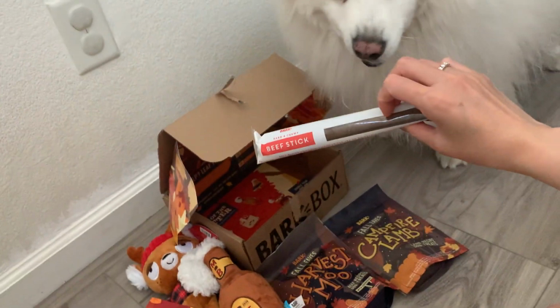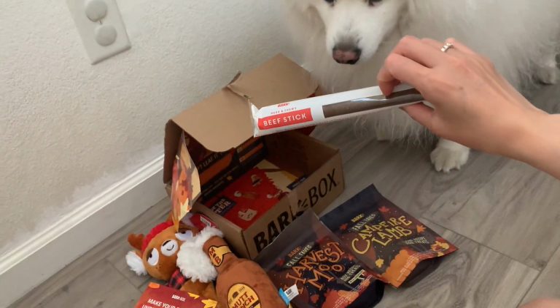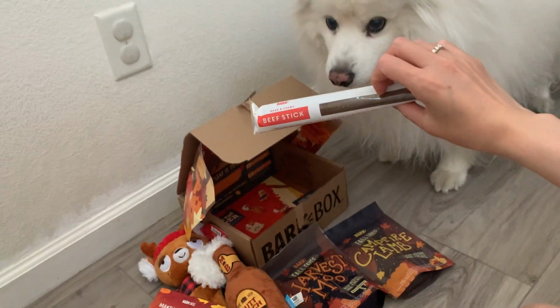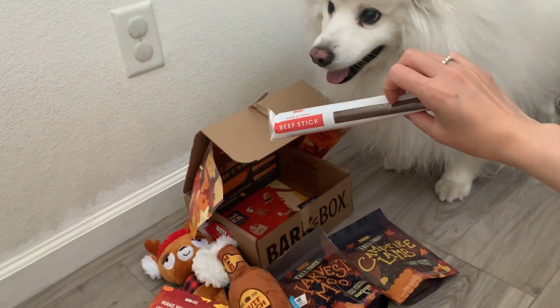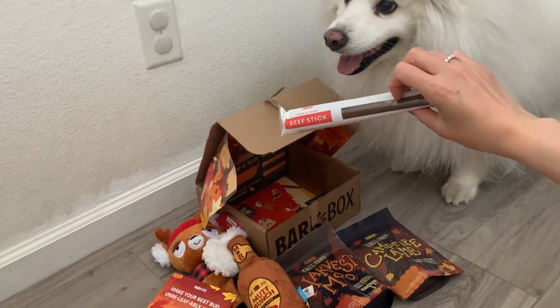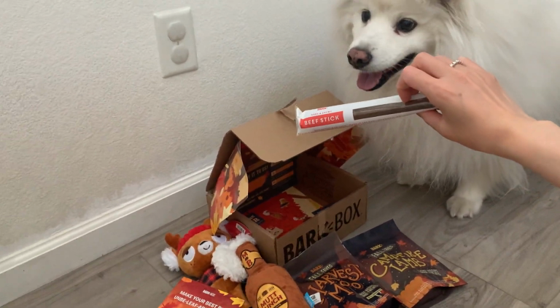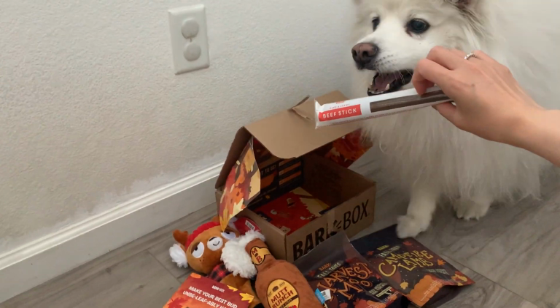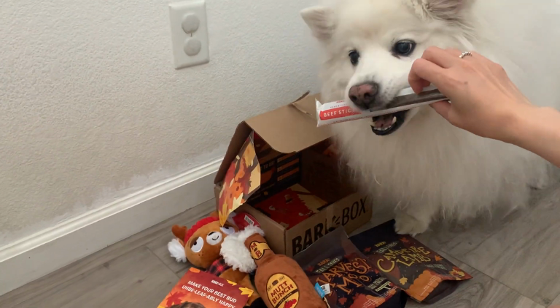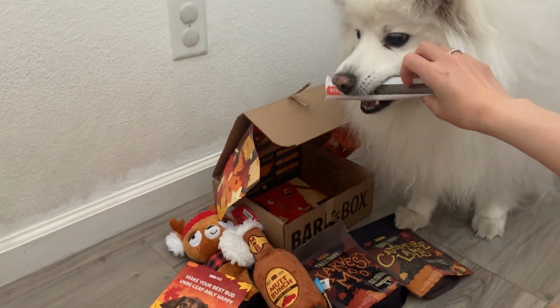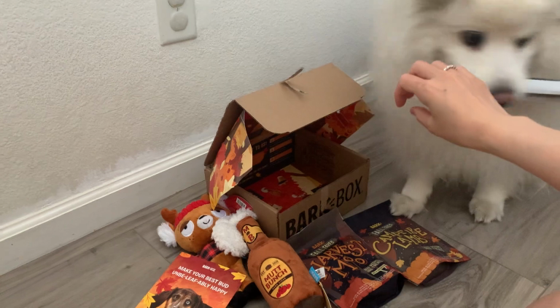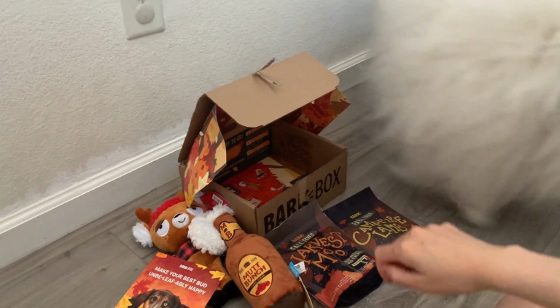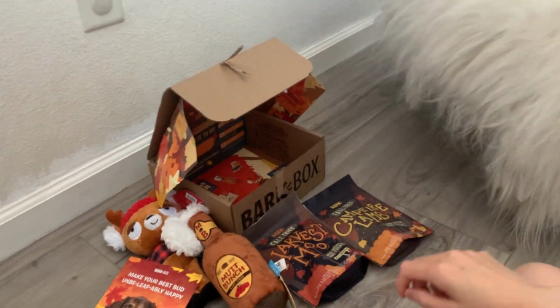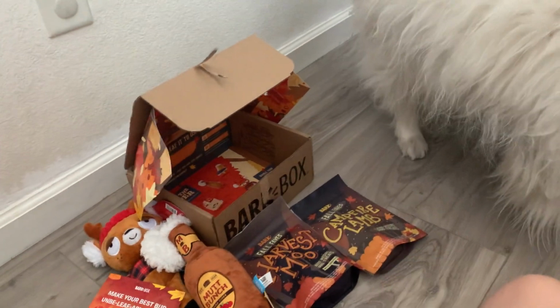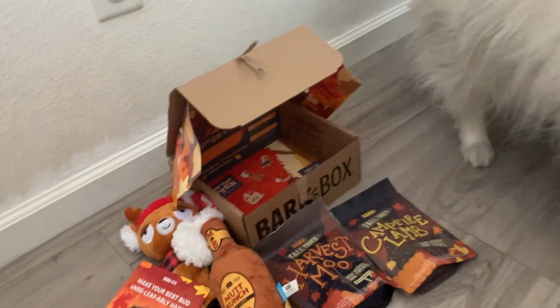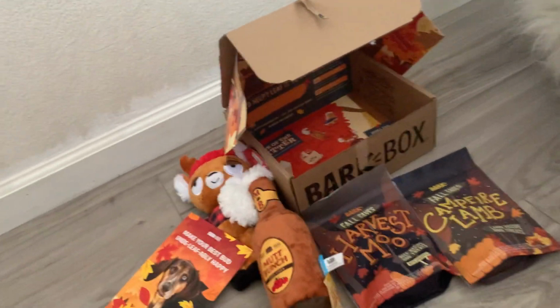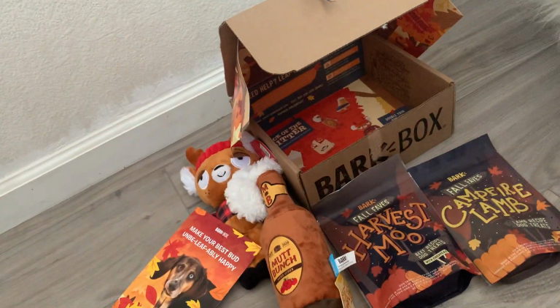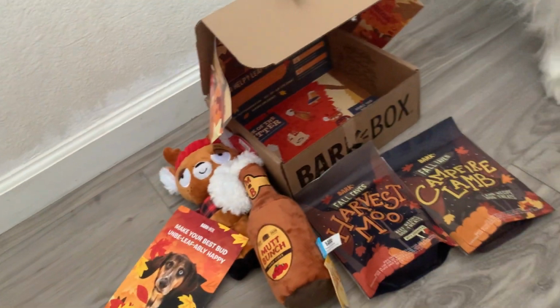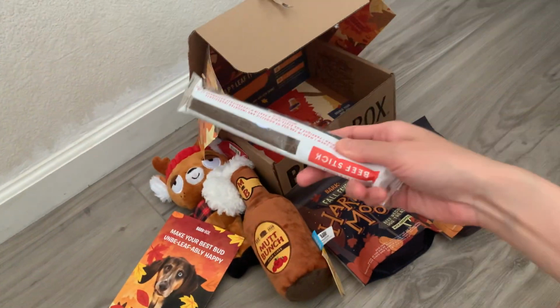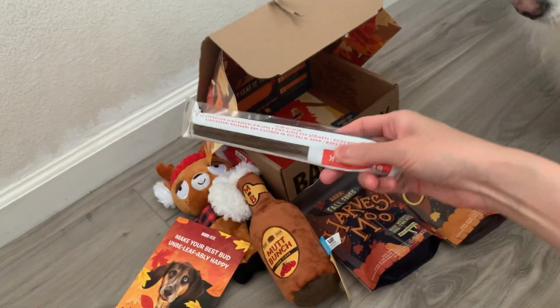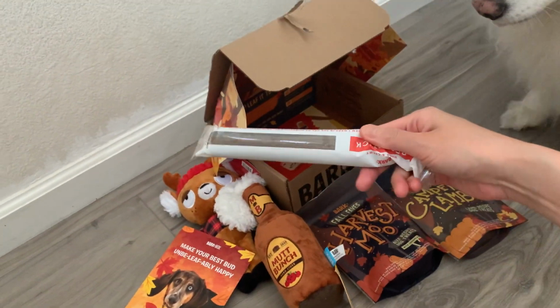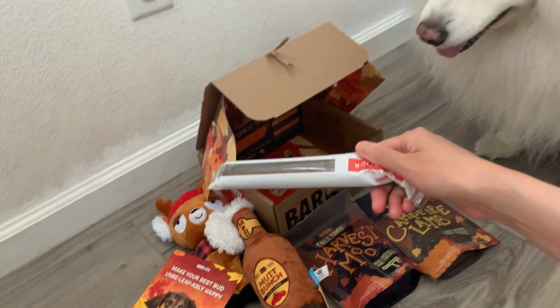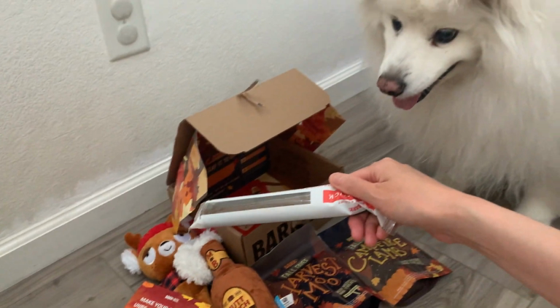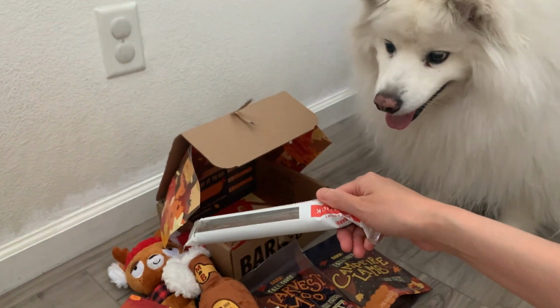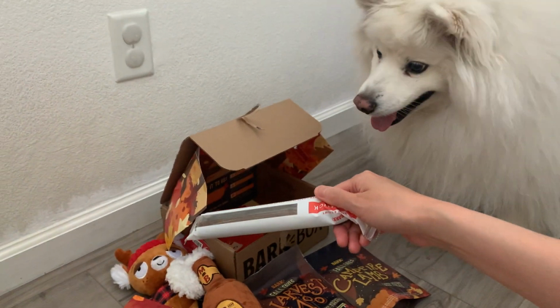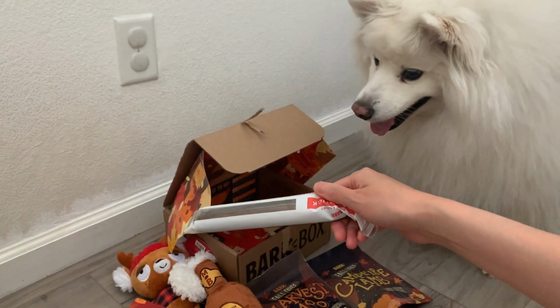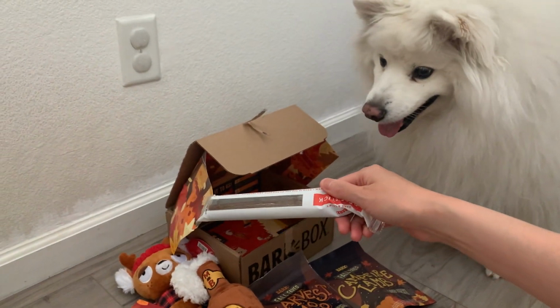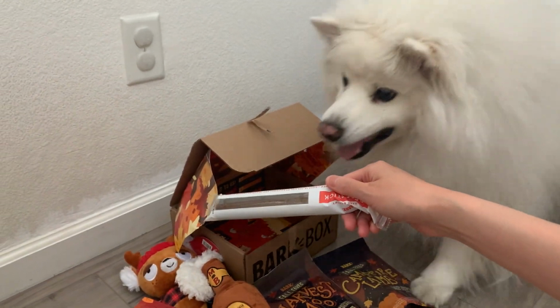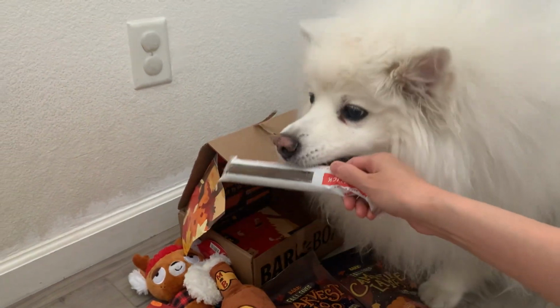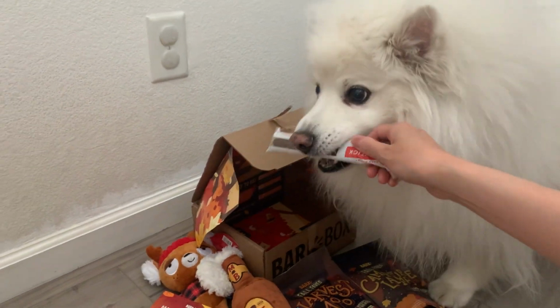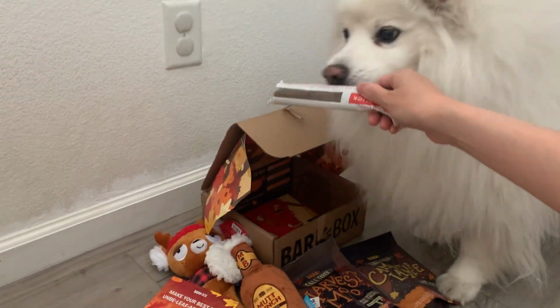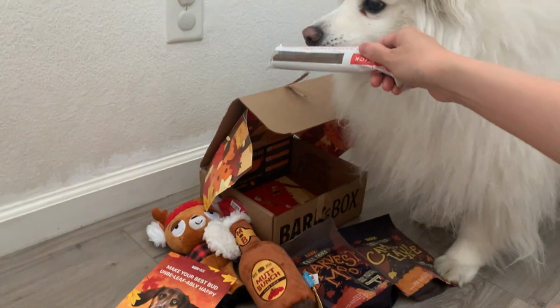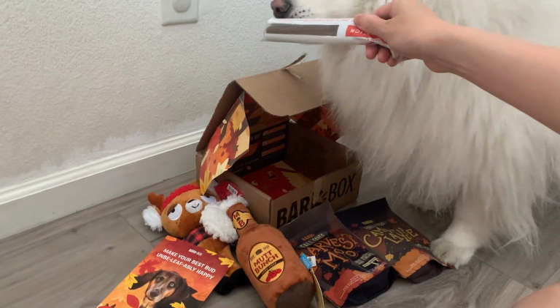We are affiliated with BarkBox. Please use the Ruckus Esky BarkBox promo code — no, let me grab that back before he eats it — R-U-C-K-U-S-E-S-K-I-E for $15 off your first BarkBox.